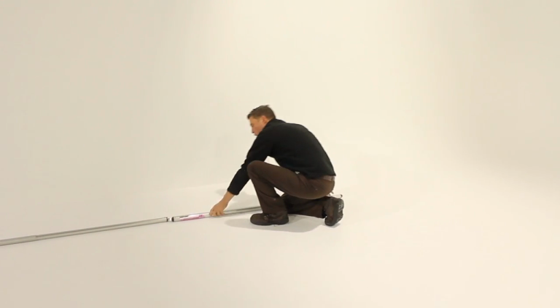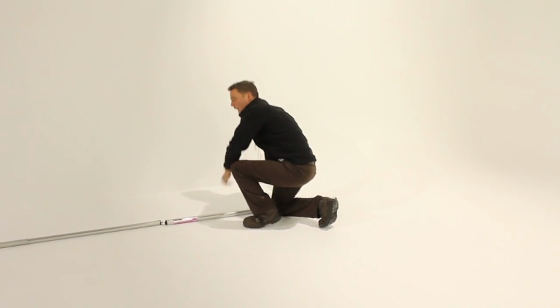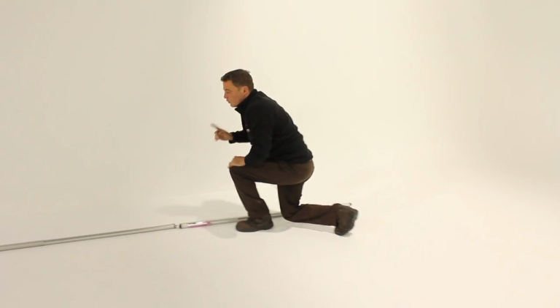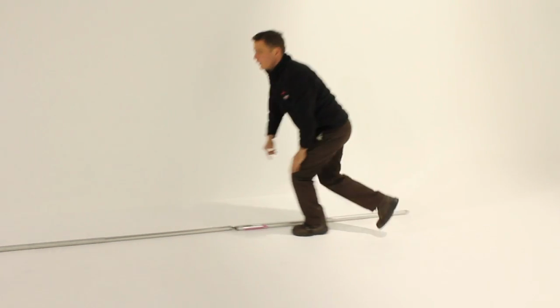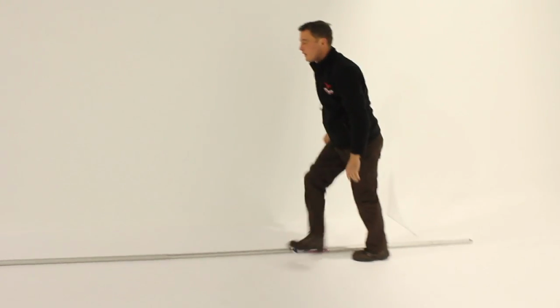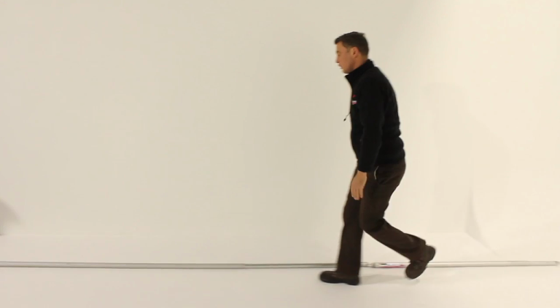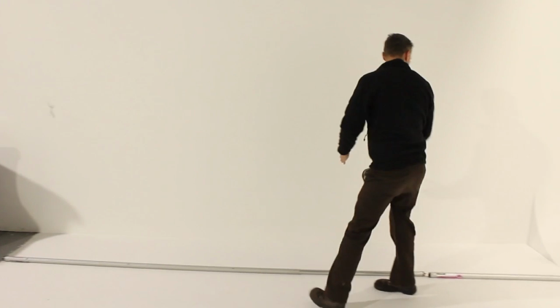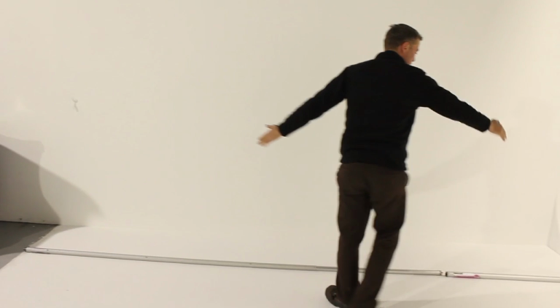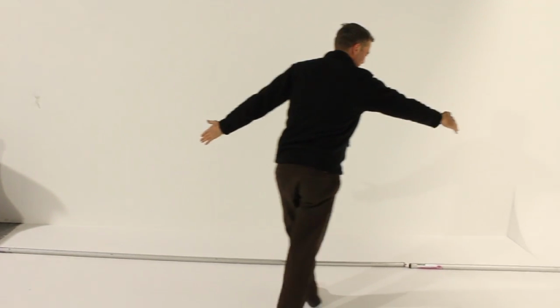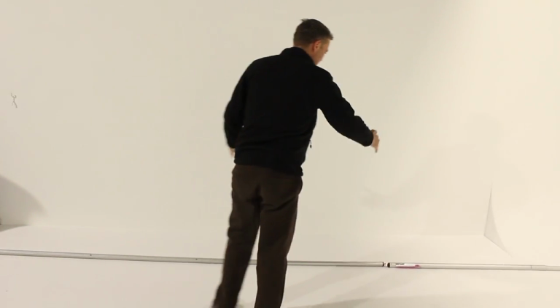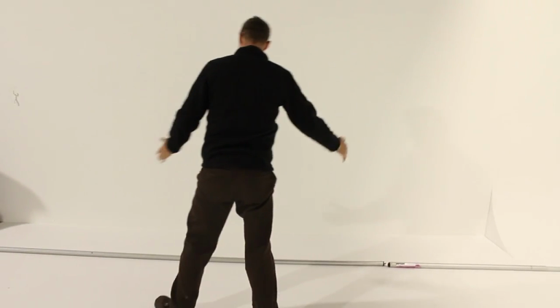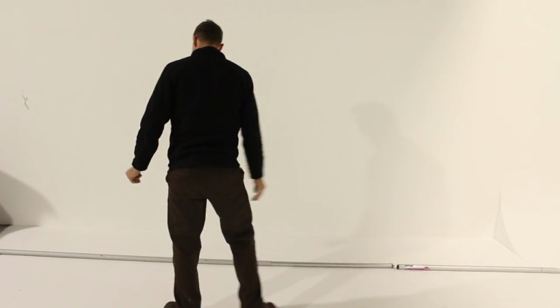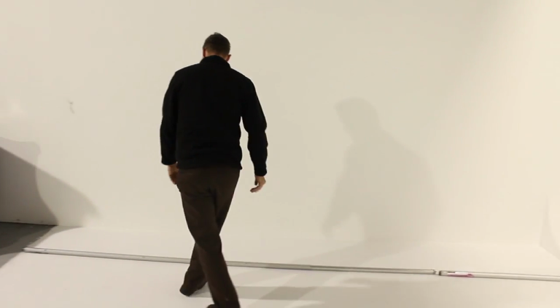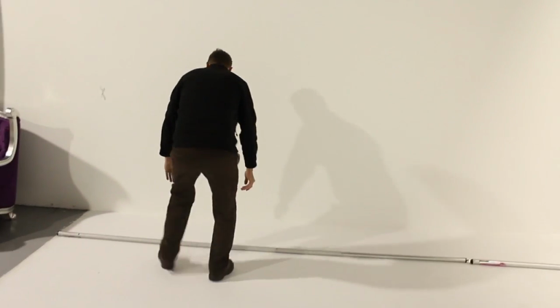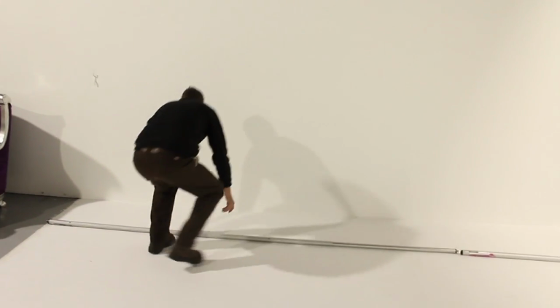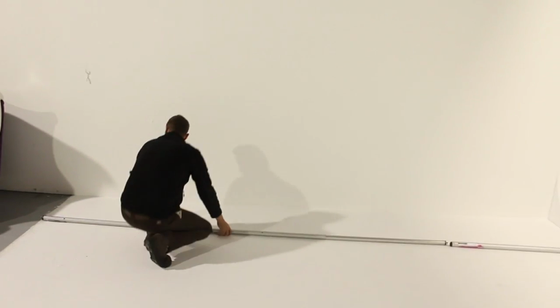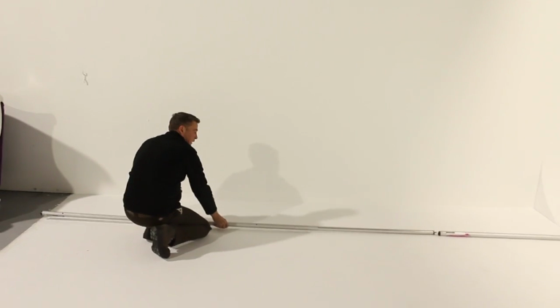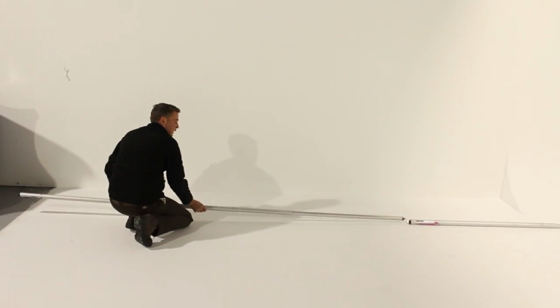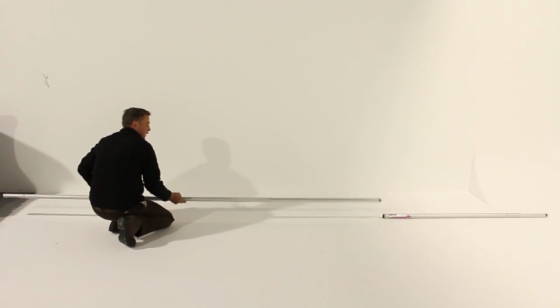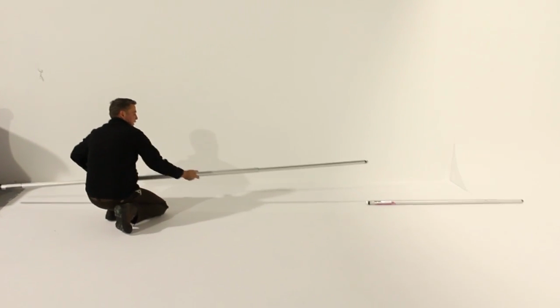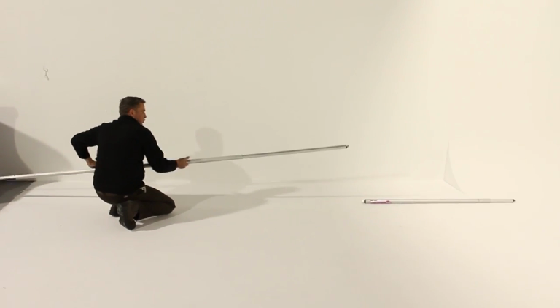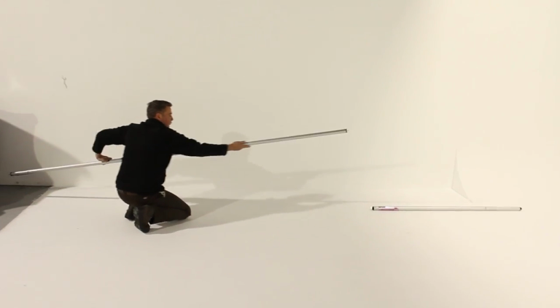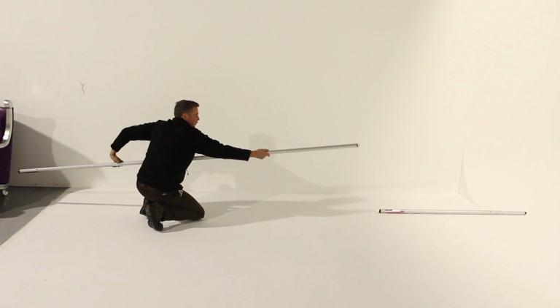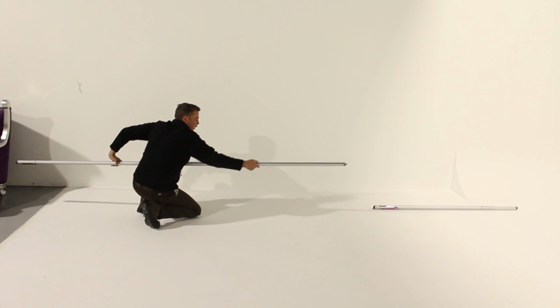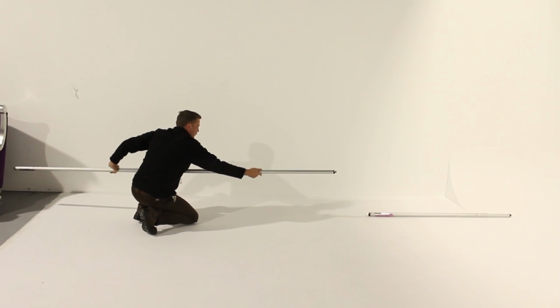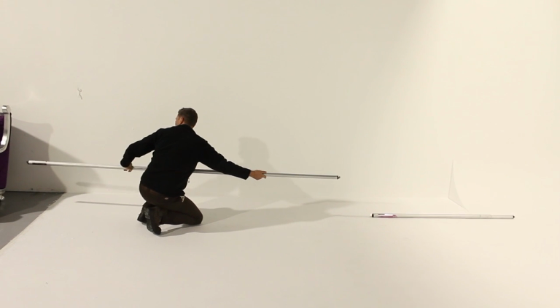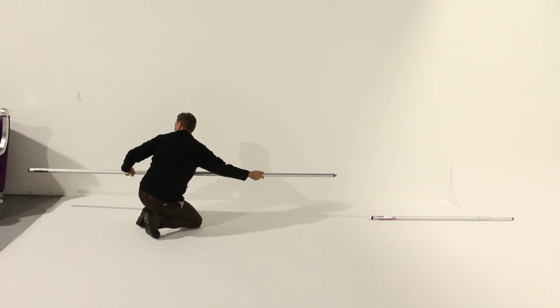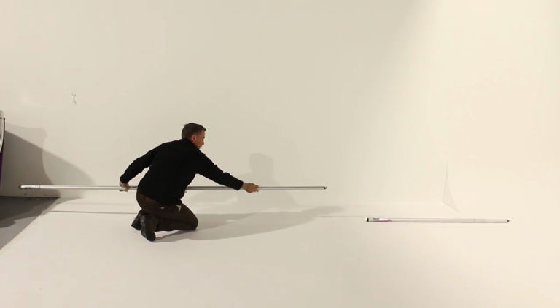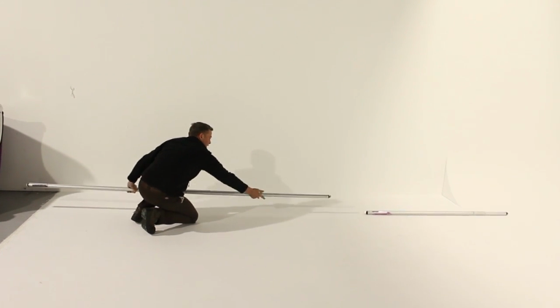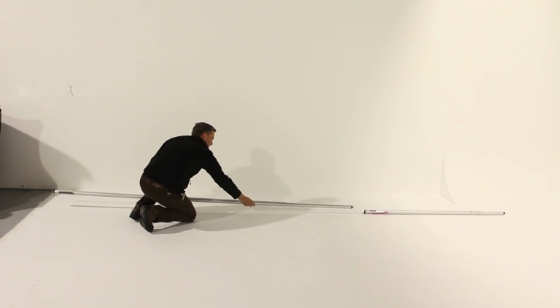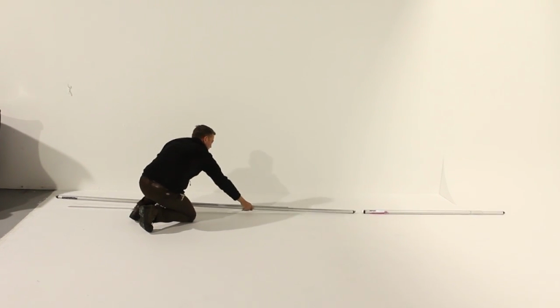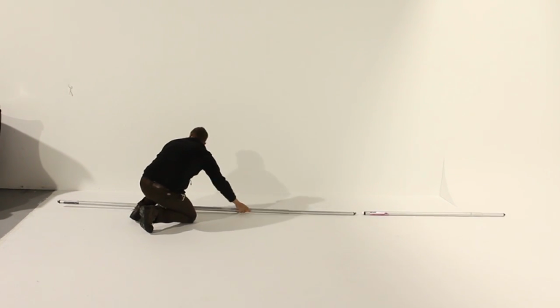Another thing you can do to try to make that fit into that measurement is to close this one. Now, this is unsafe.